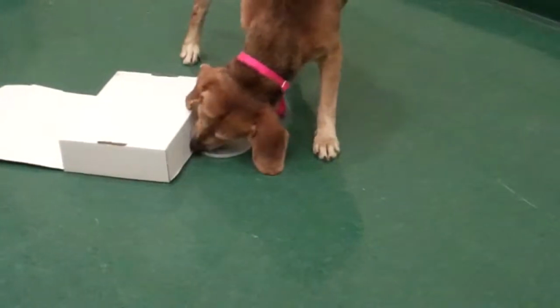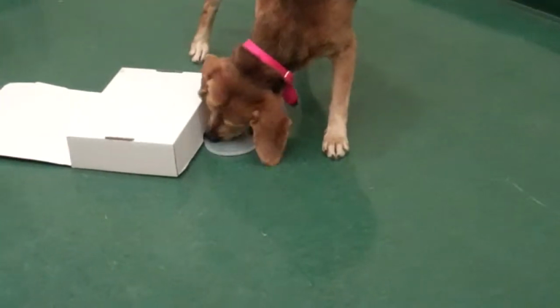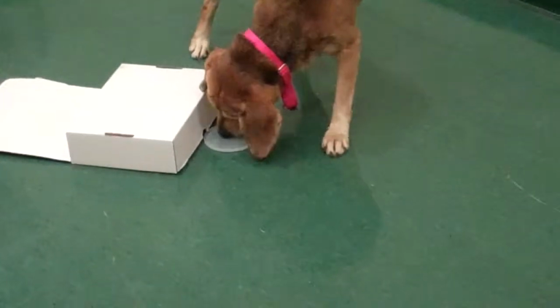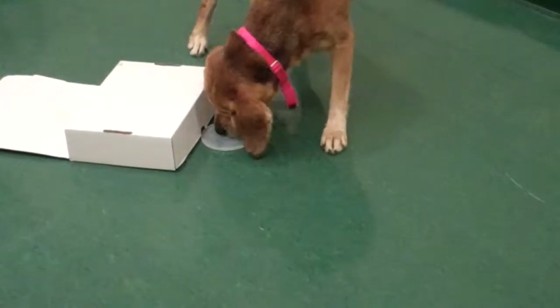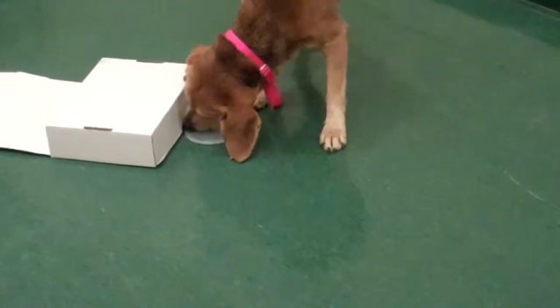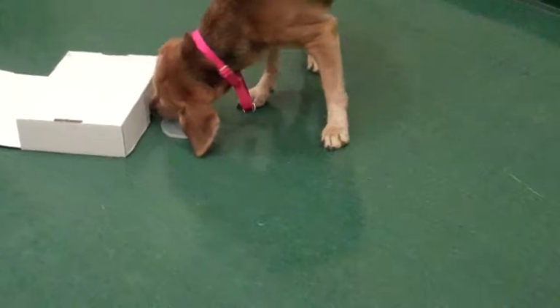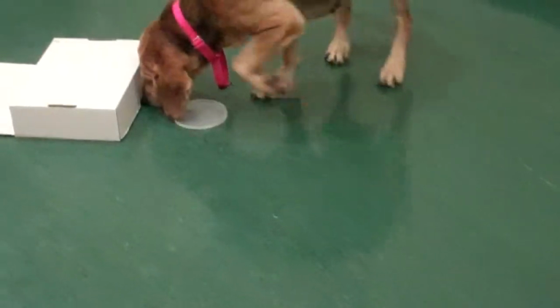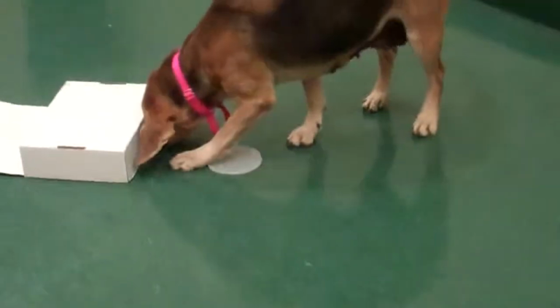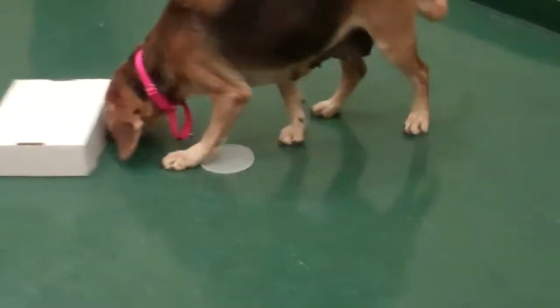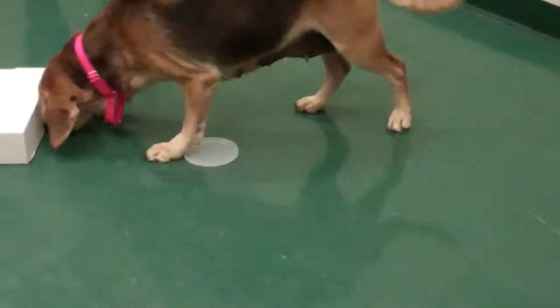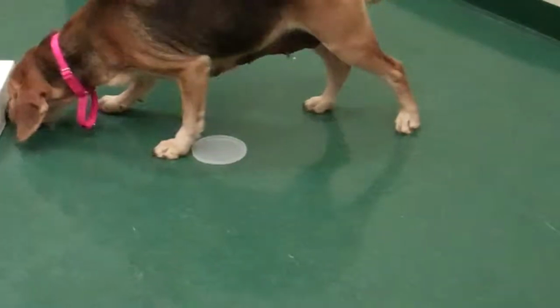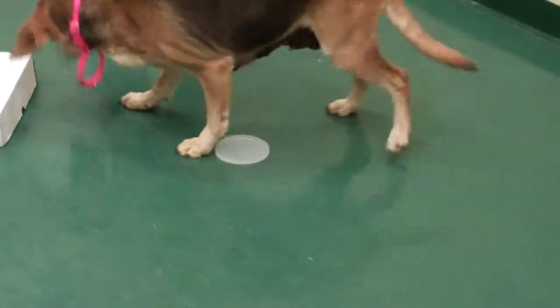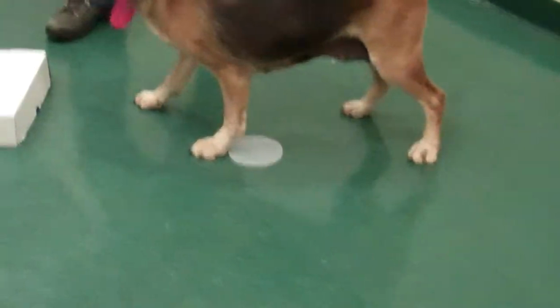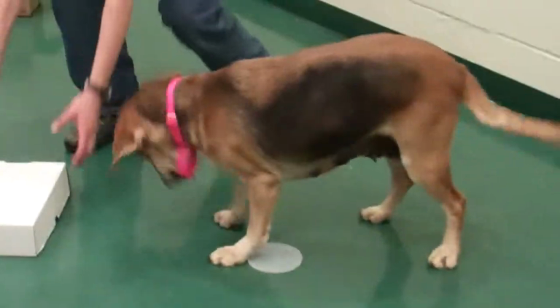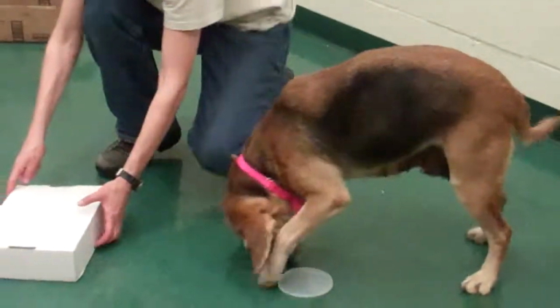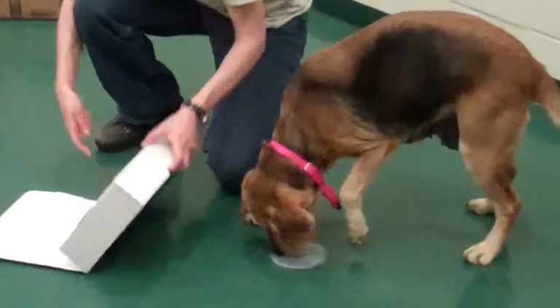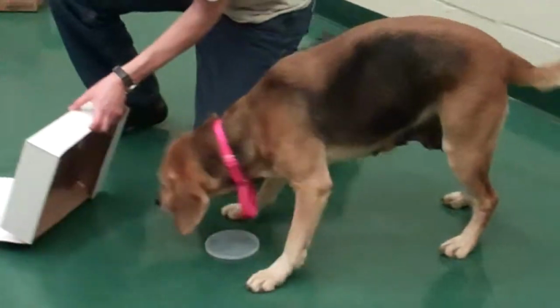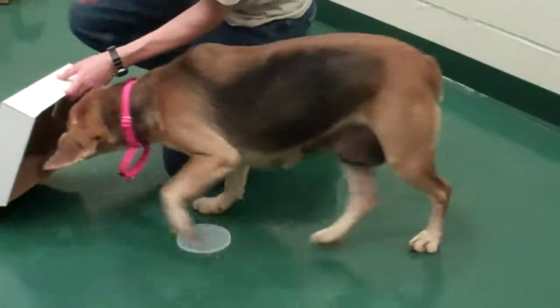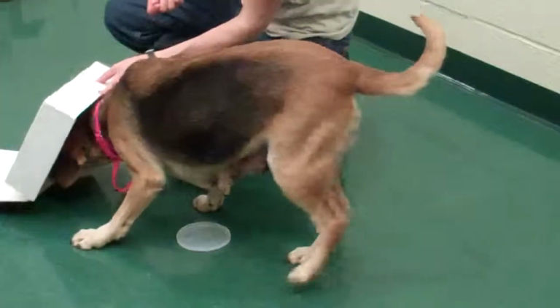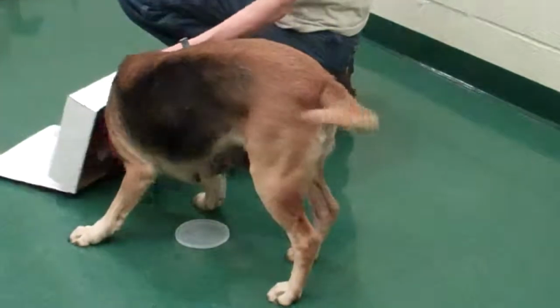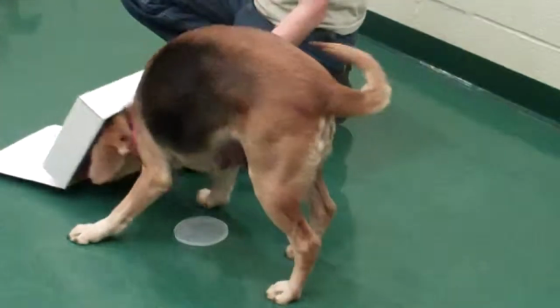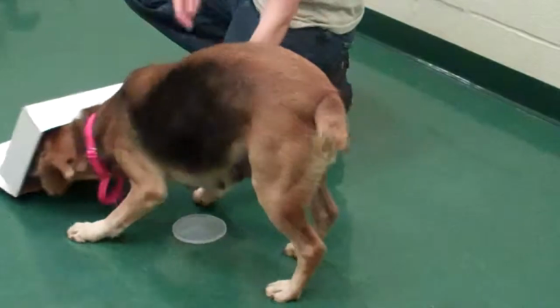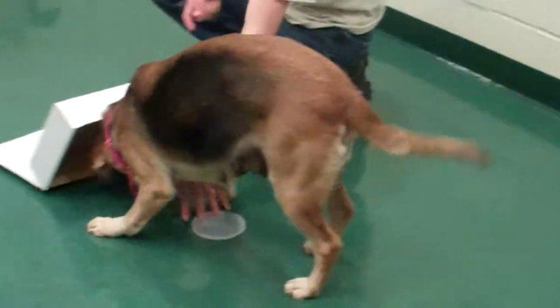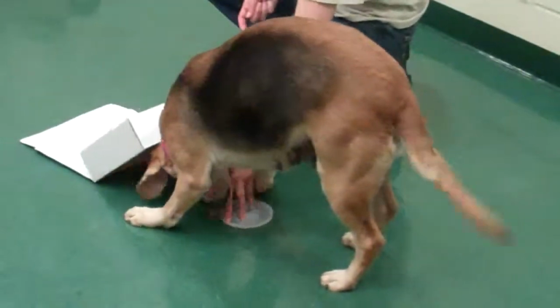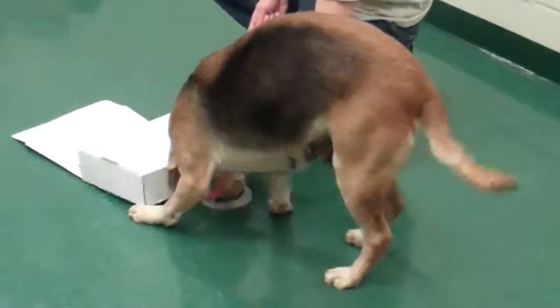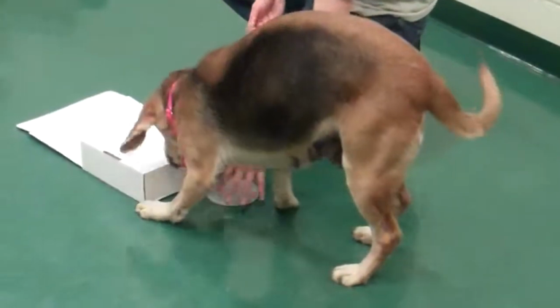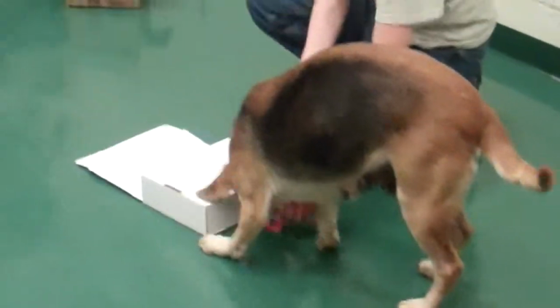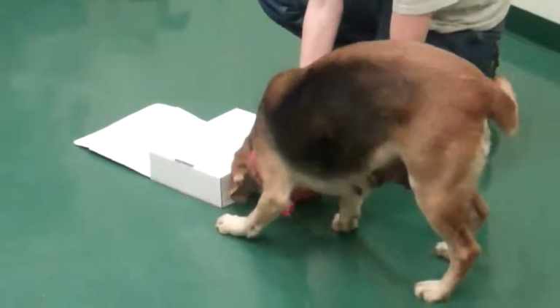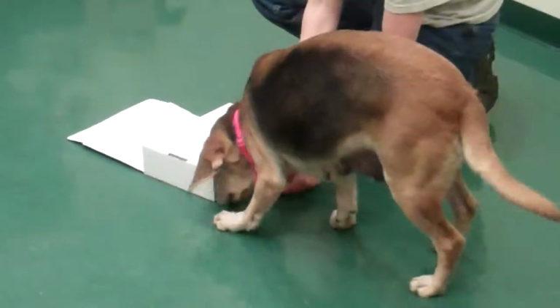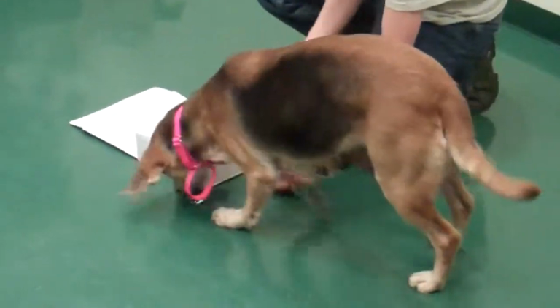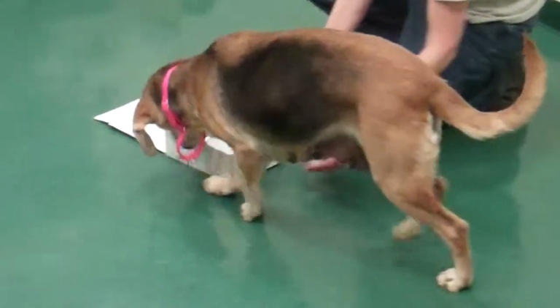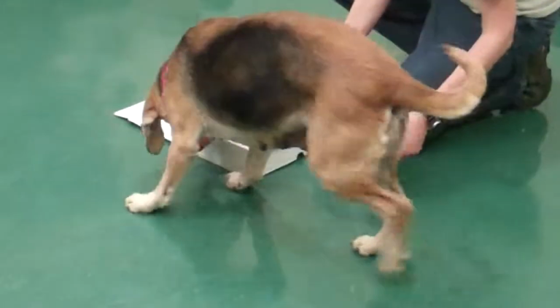Oh, she got it! She got it. And the girl — there's treats under there. Again, she was very happy staying there, working at it until she finally got them. That was very, very nice.